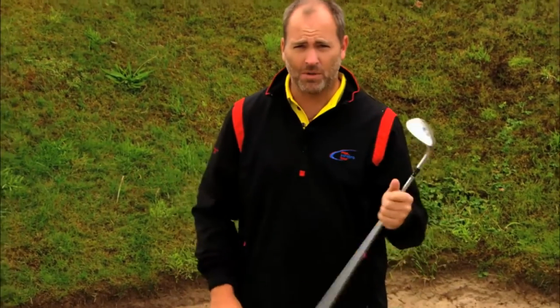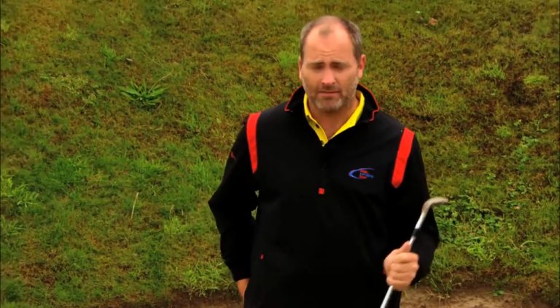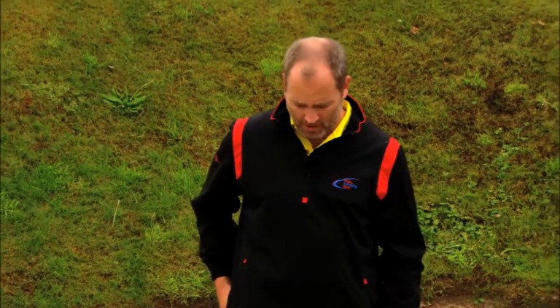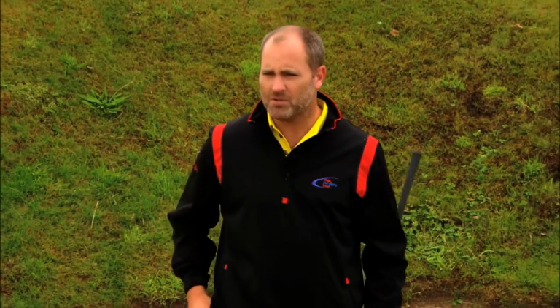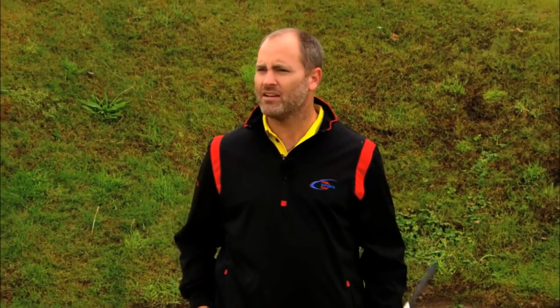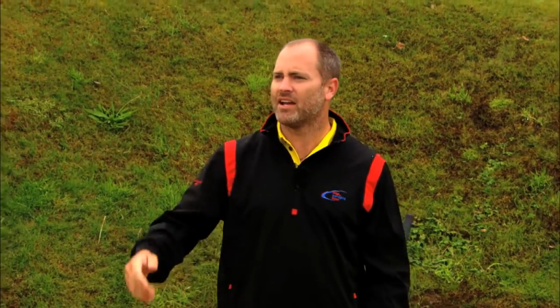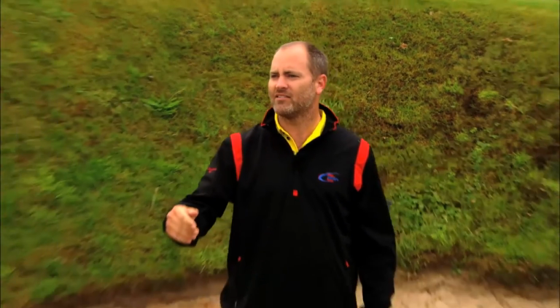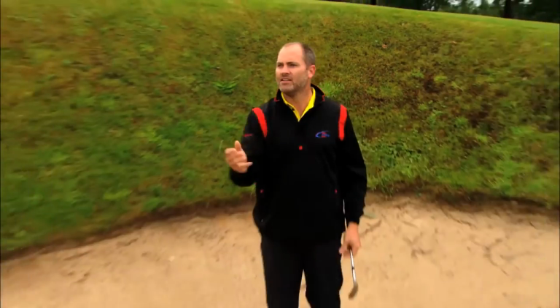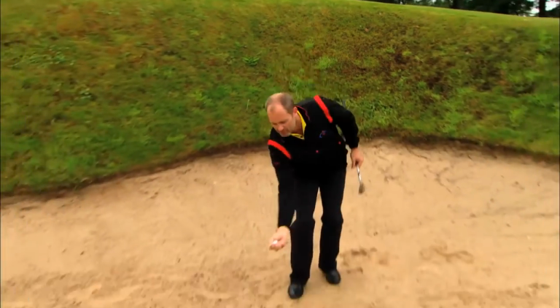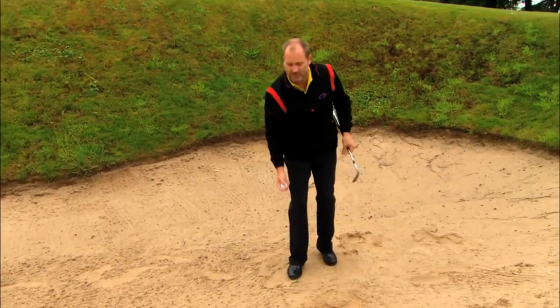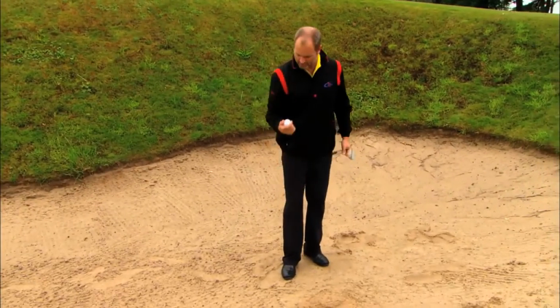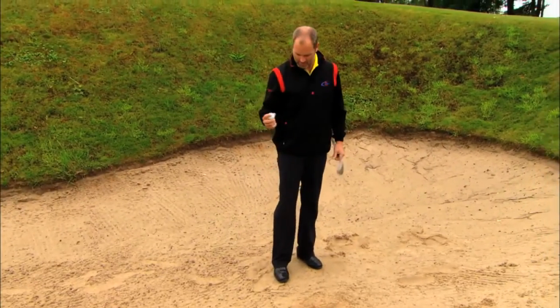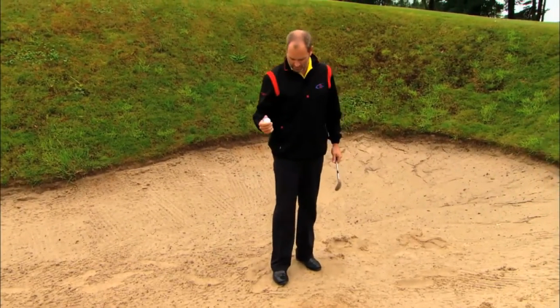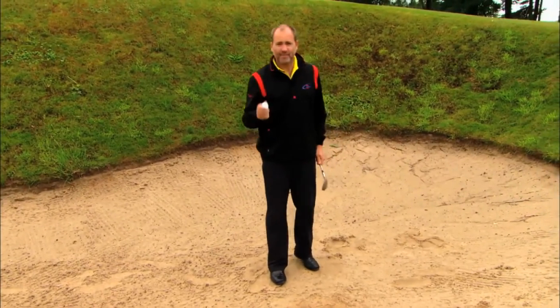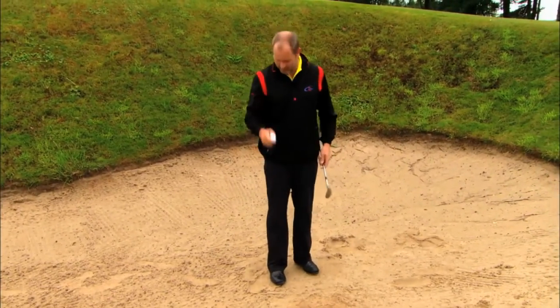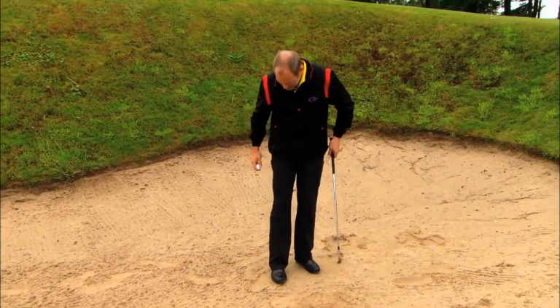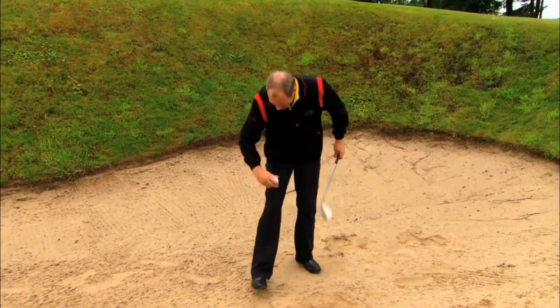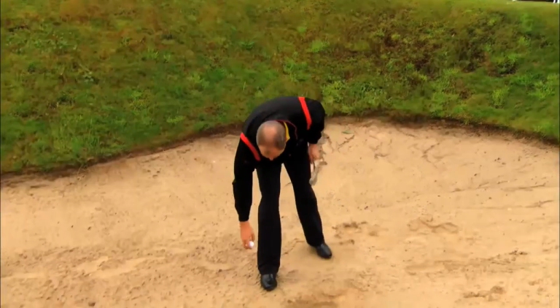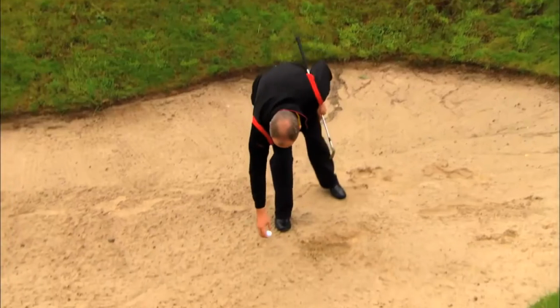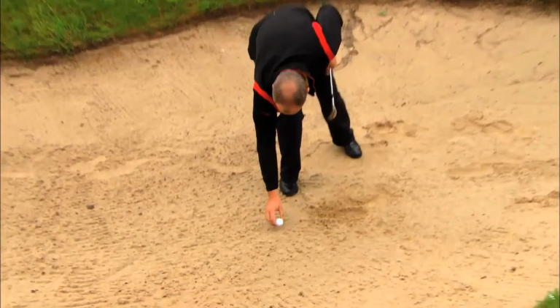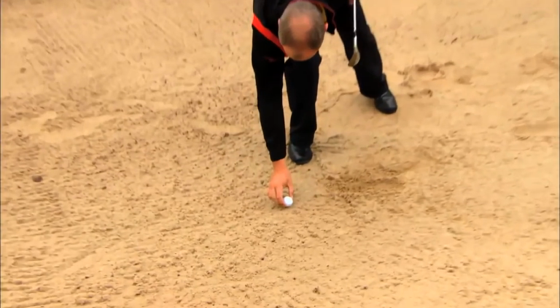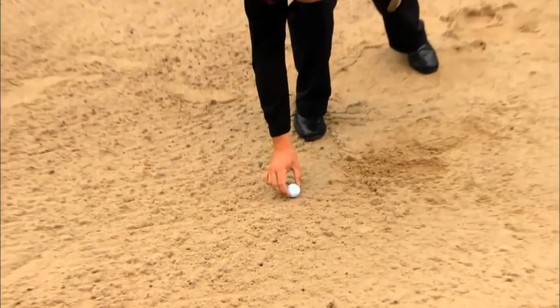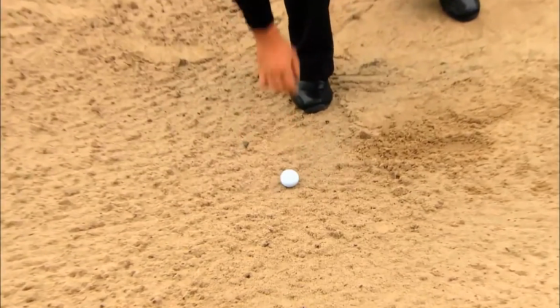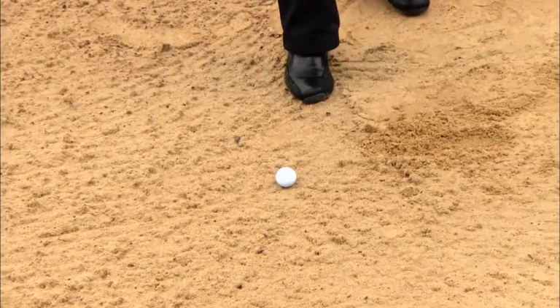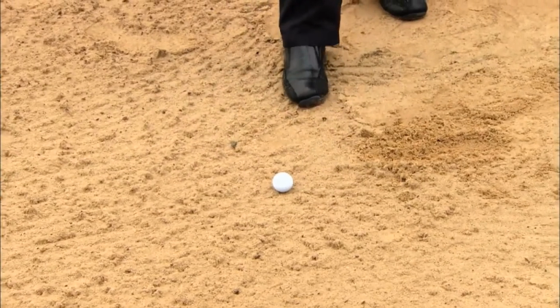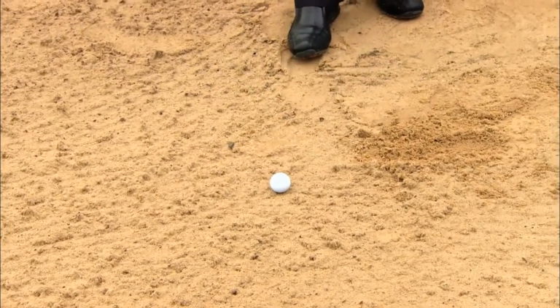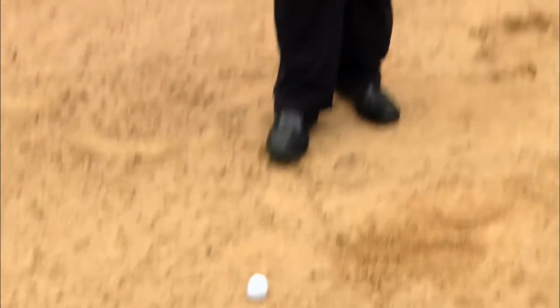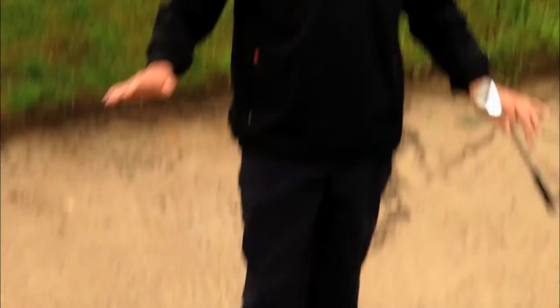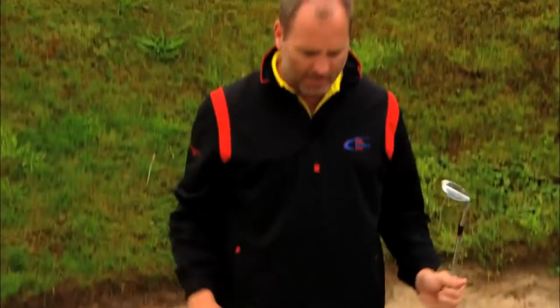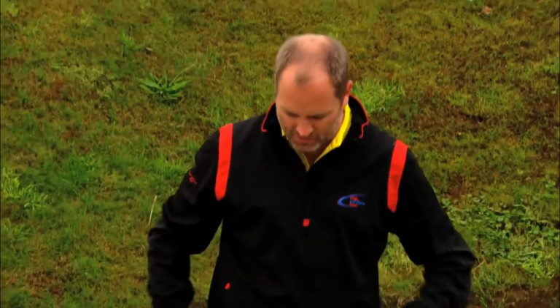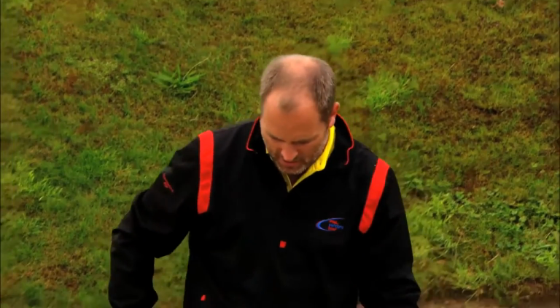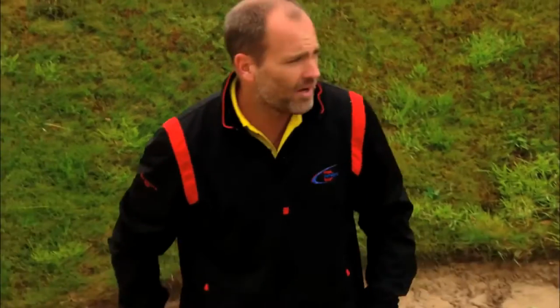That's how we play it — played a little beauty there. Now here's a horrible bare lie in these damp conditions, and the way I would play this one...